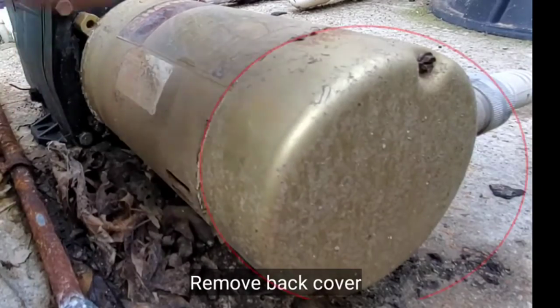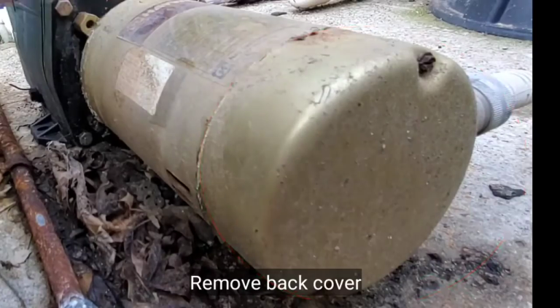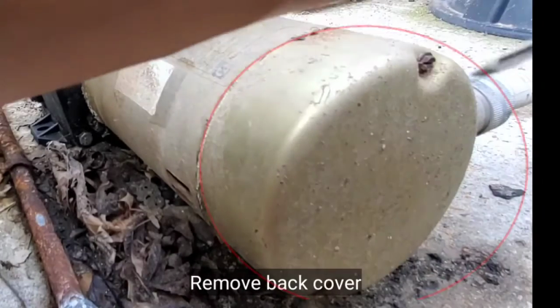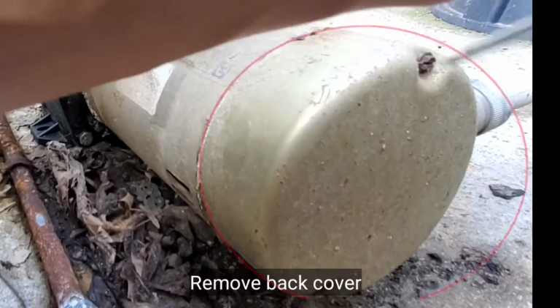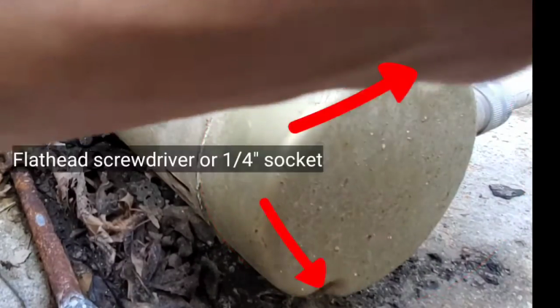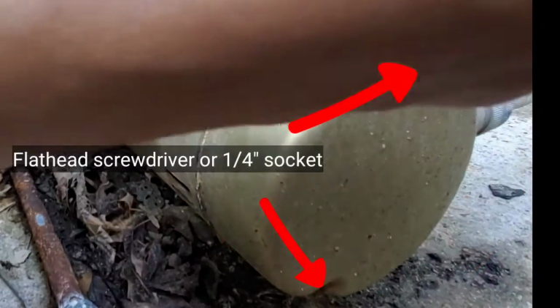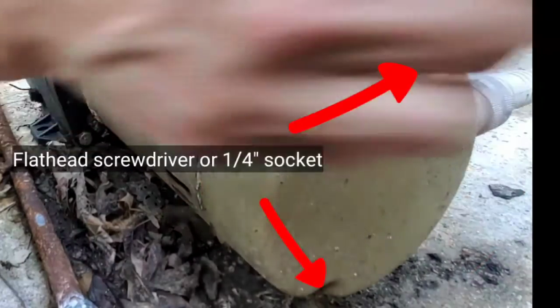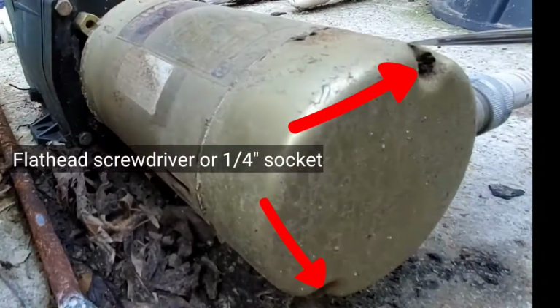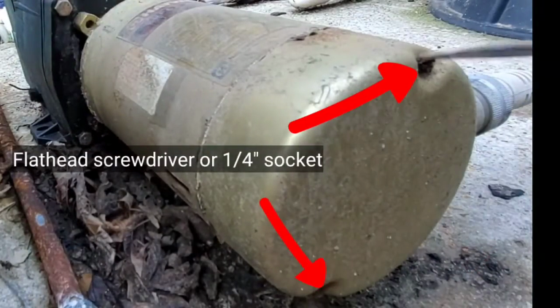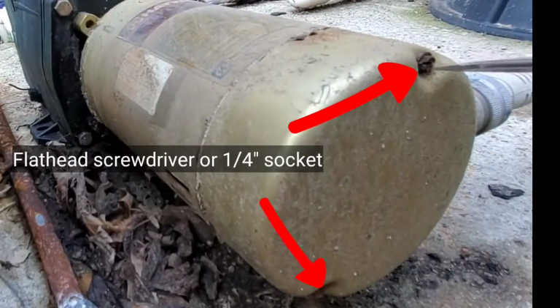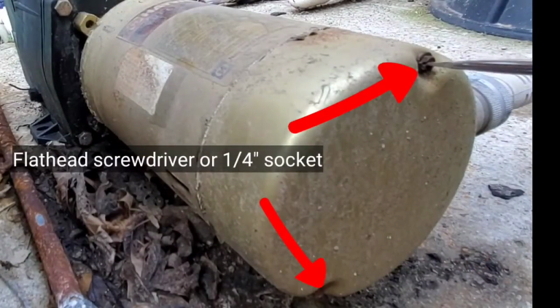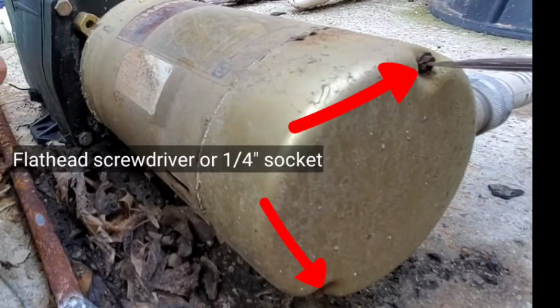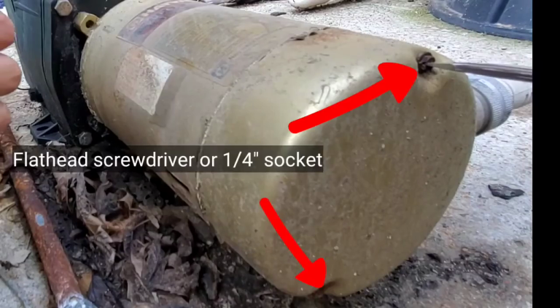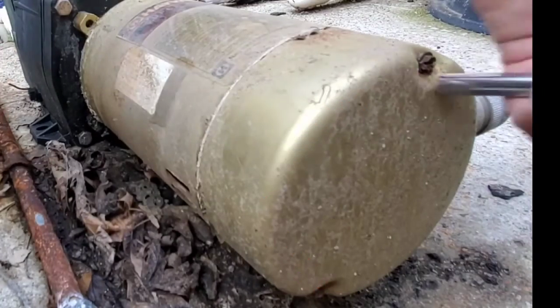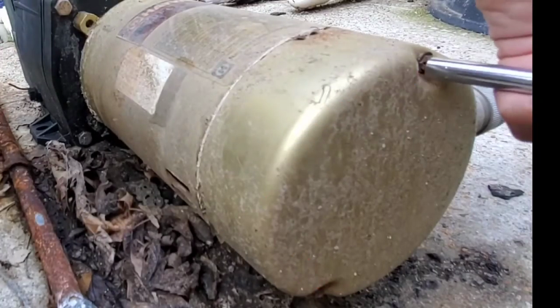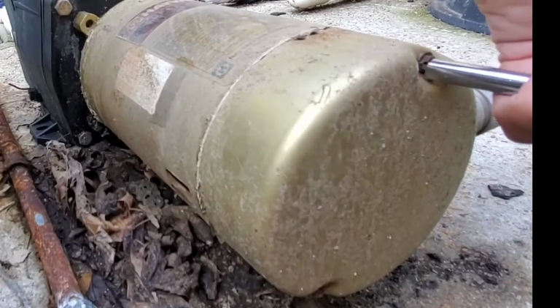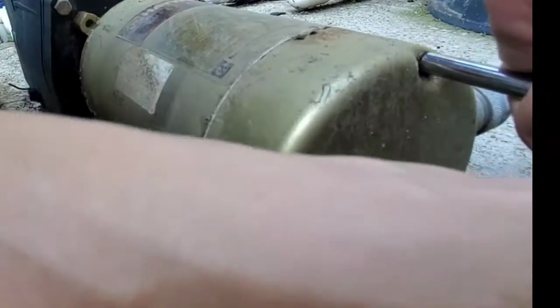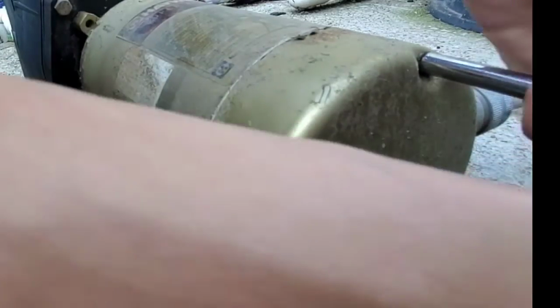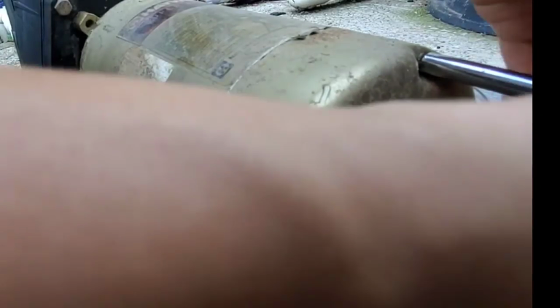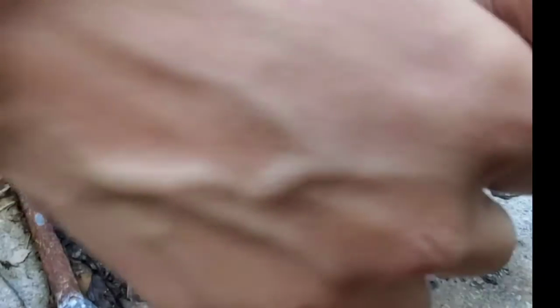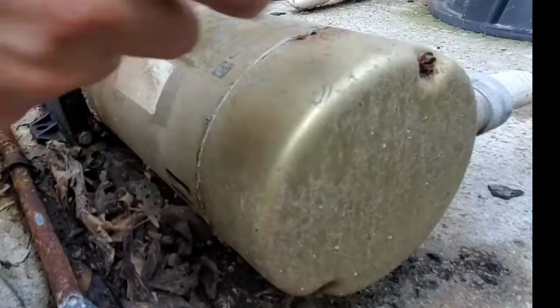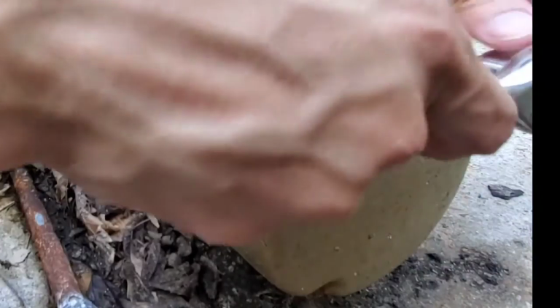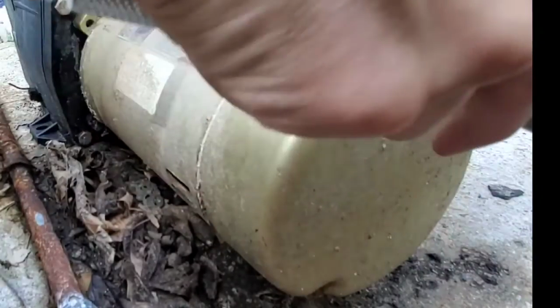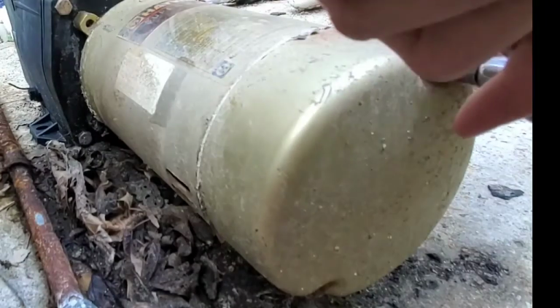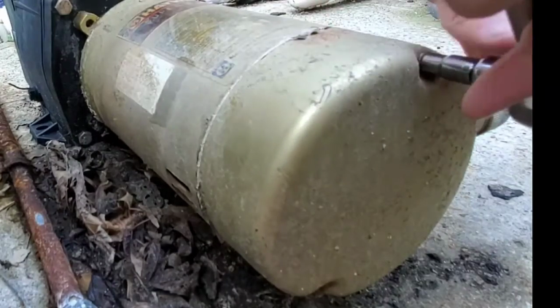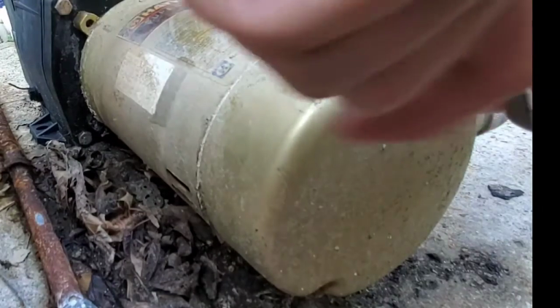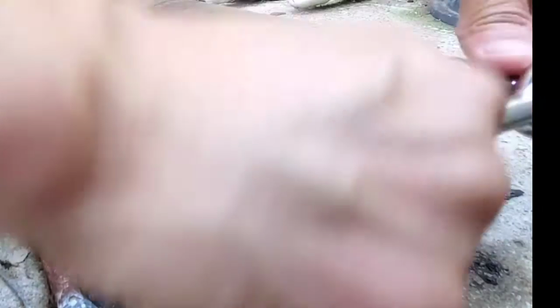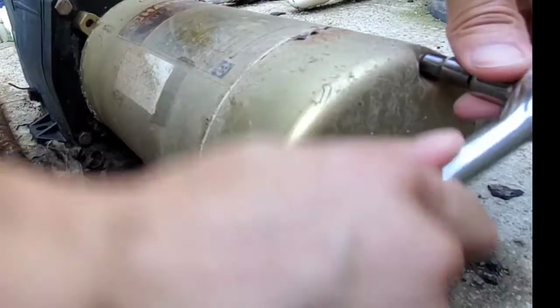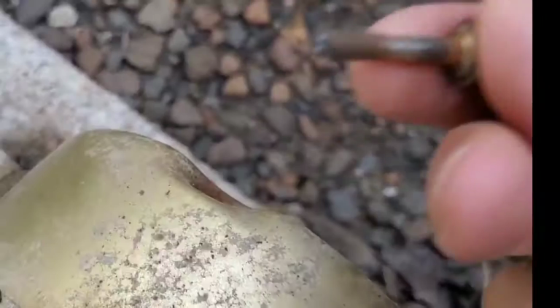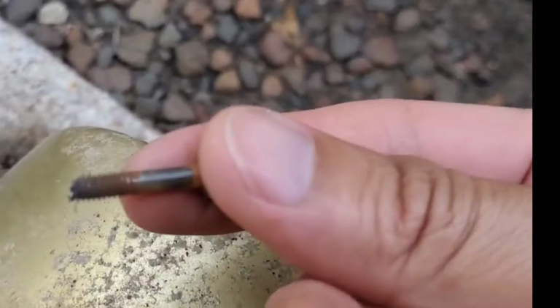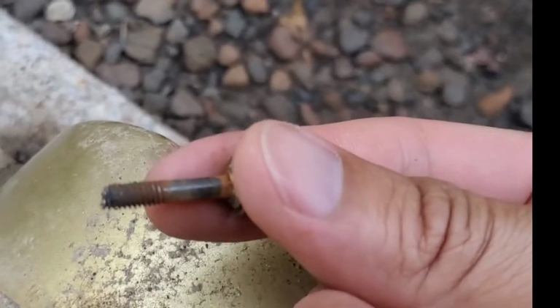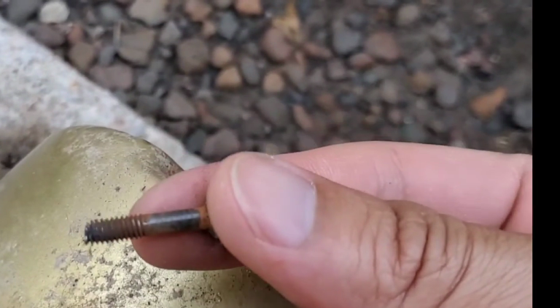This is a flathead right here. So here's that screw.